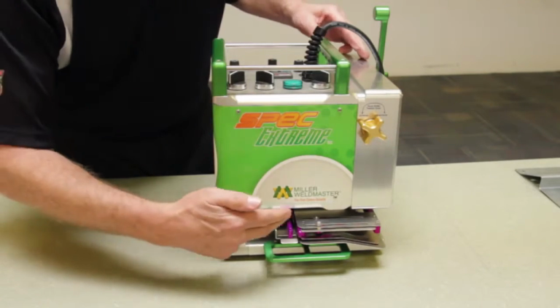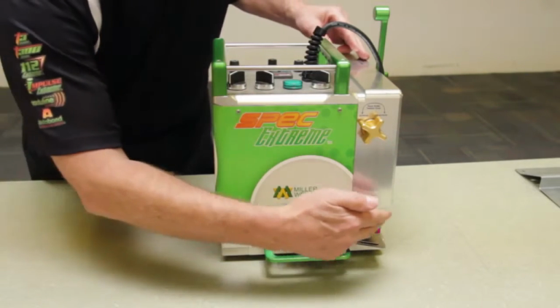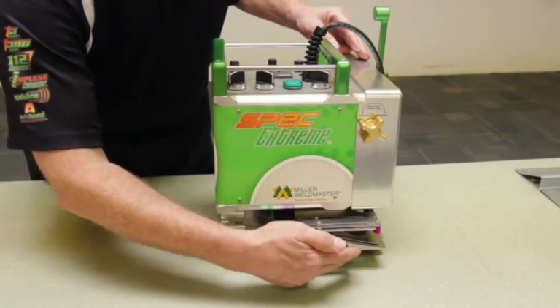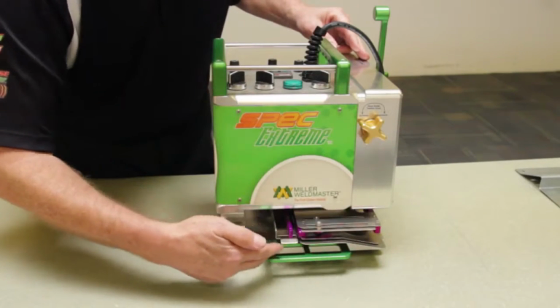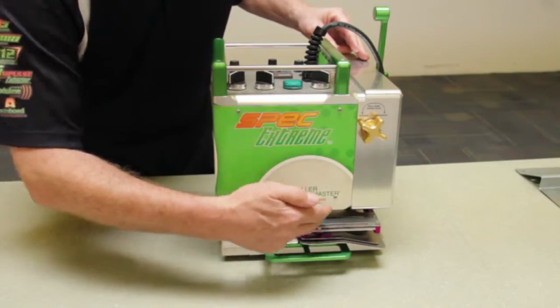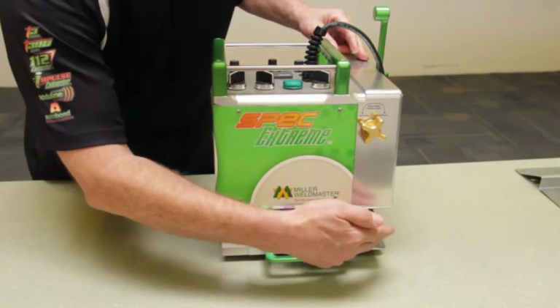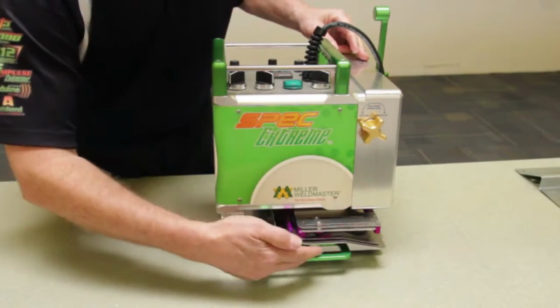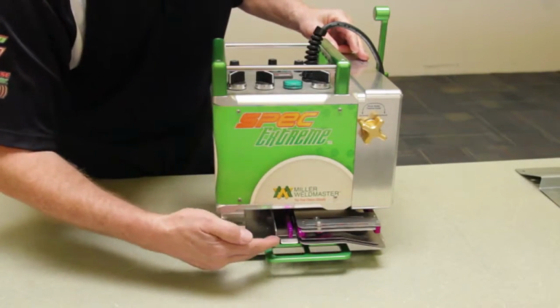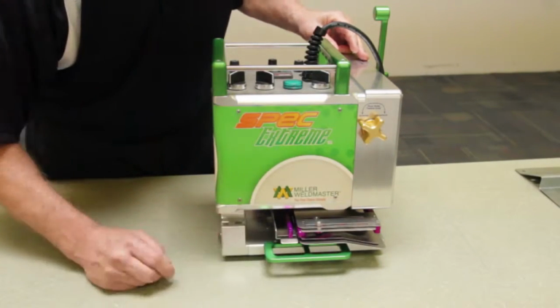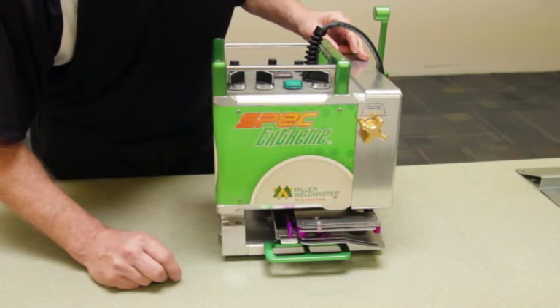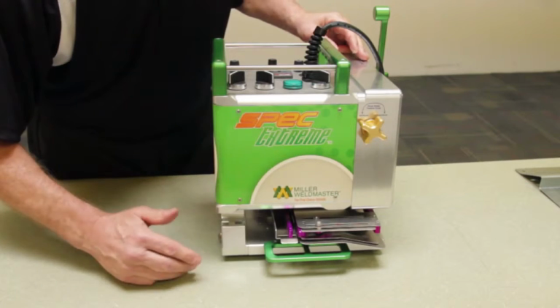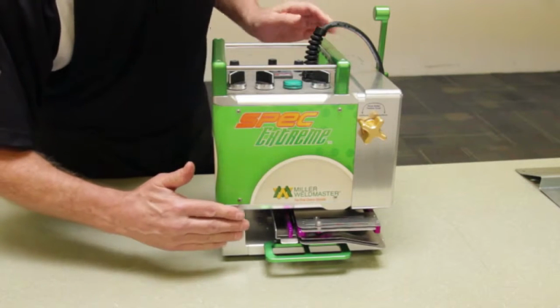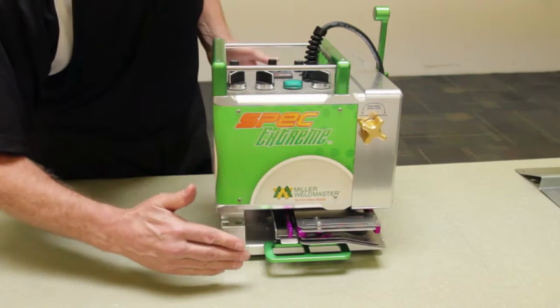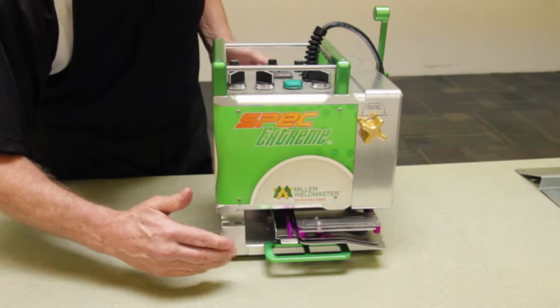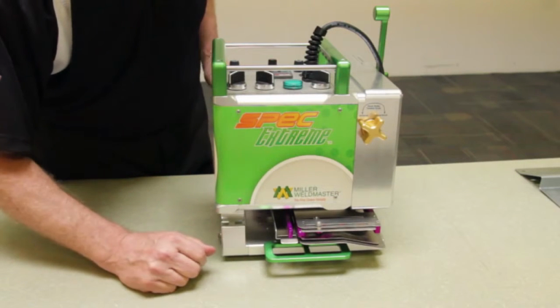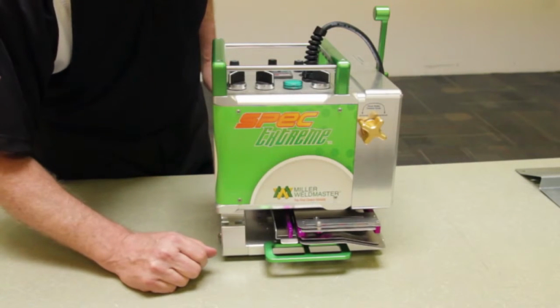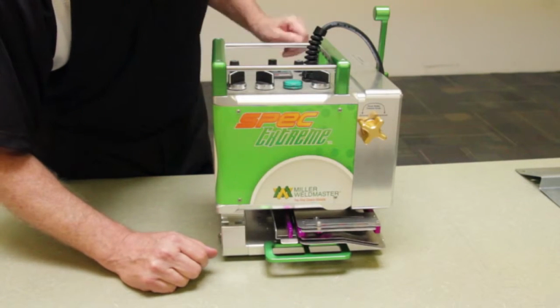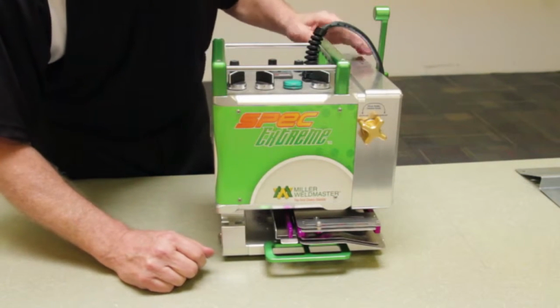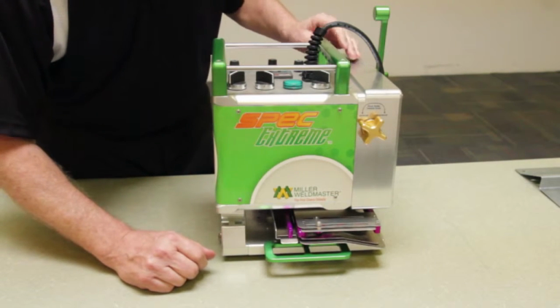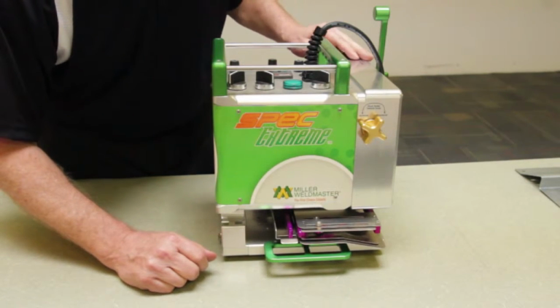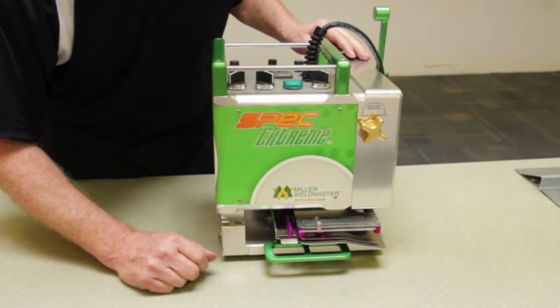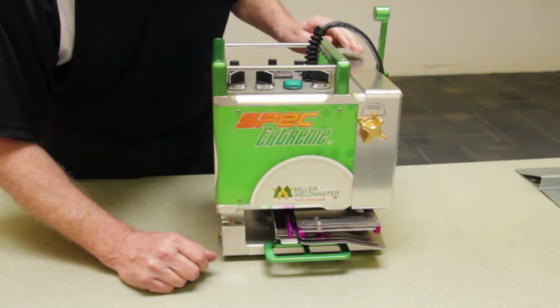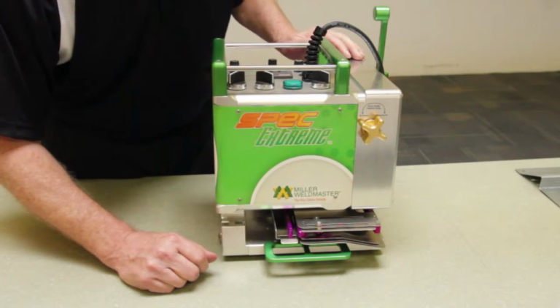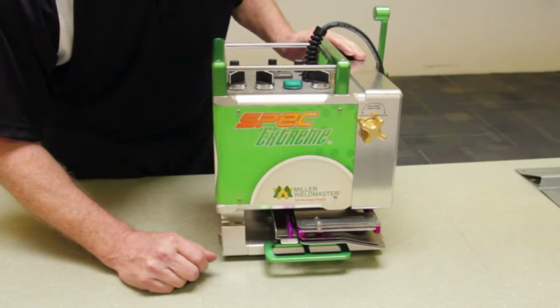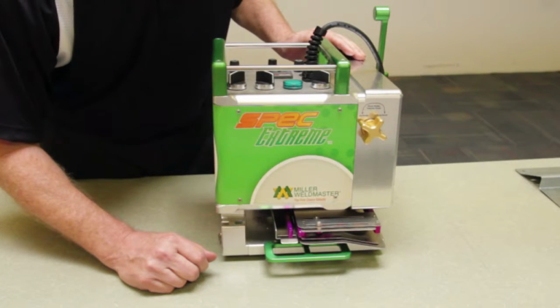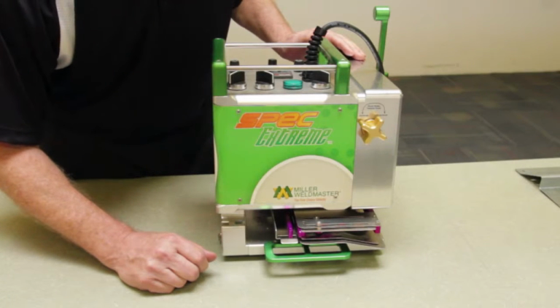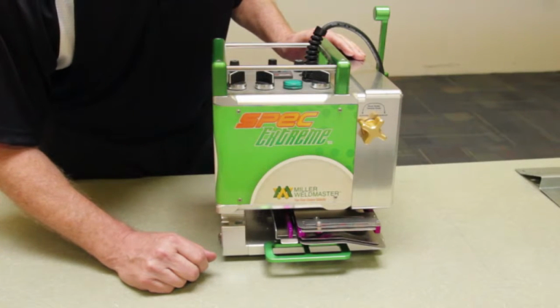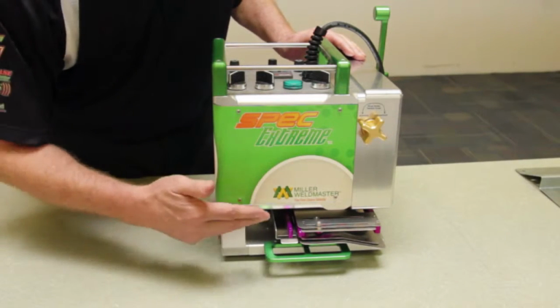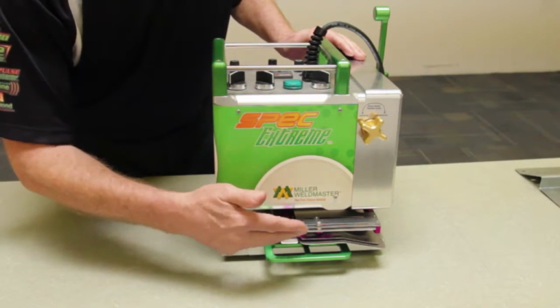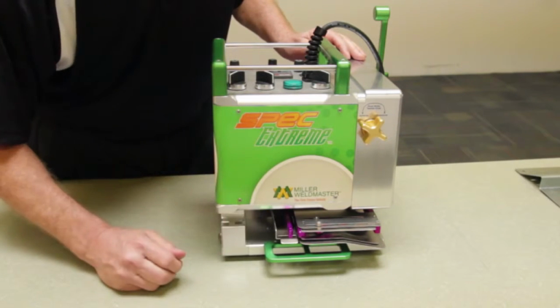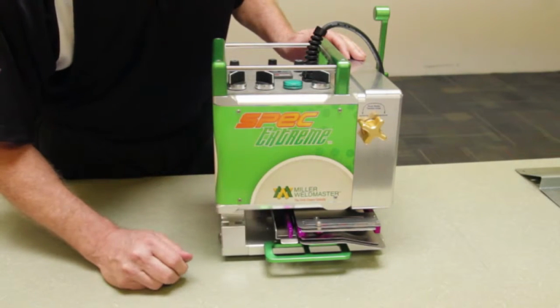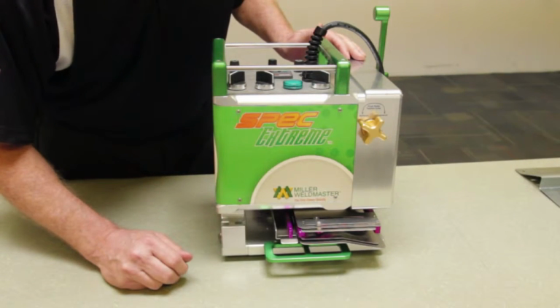The area you see here is the hem guide. This guide is the complete length of the machine and allows you to make three different types of hem finish styles from this one particular guide.